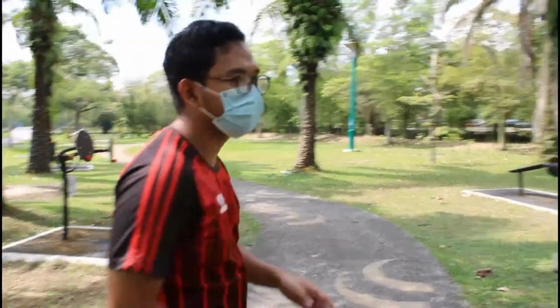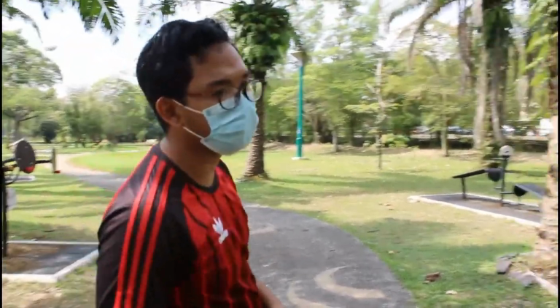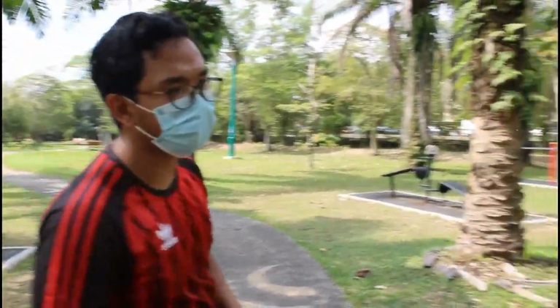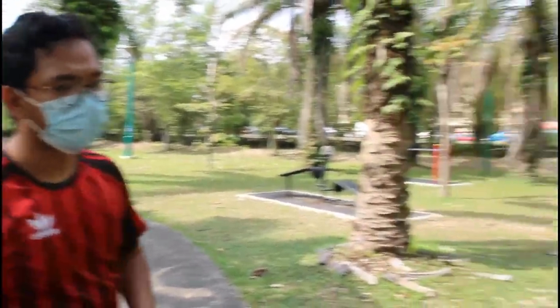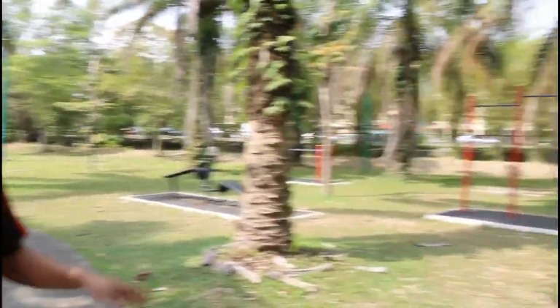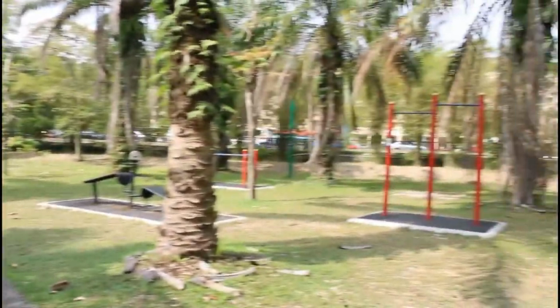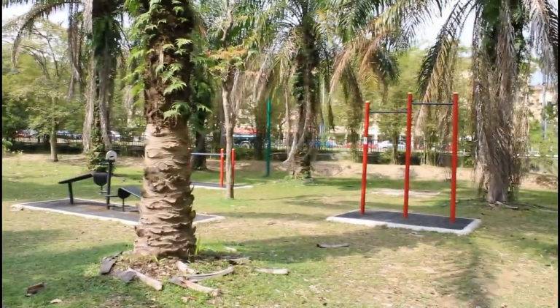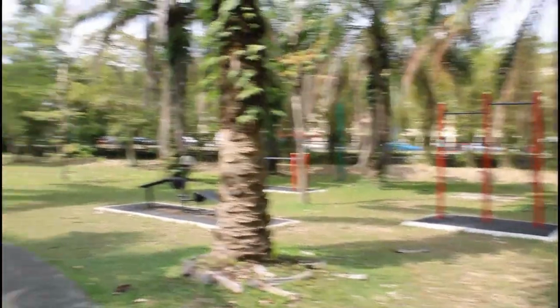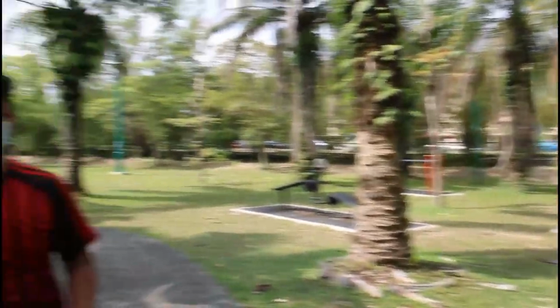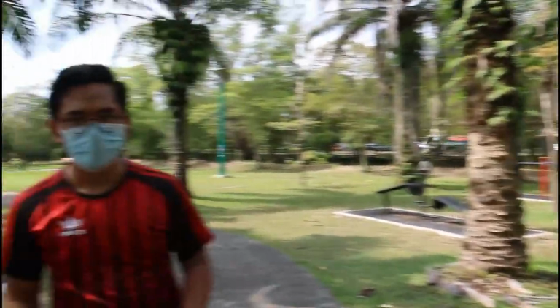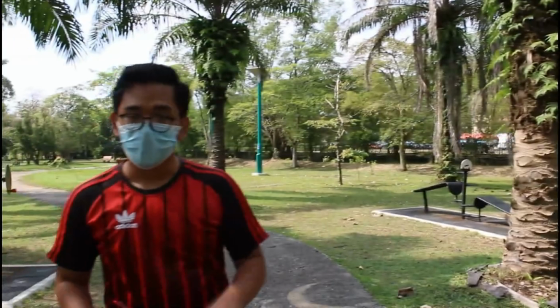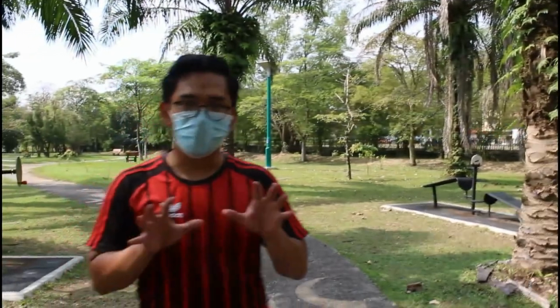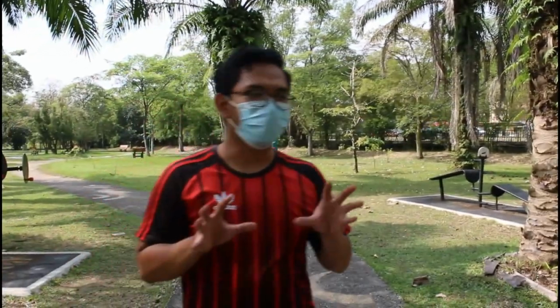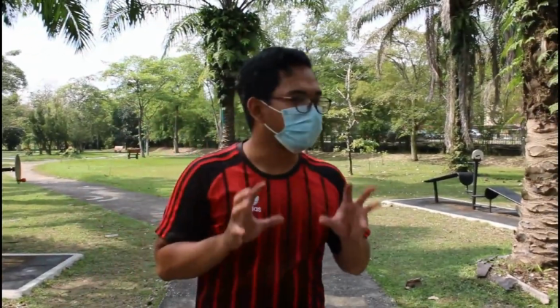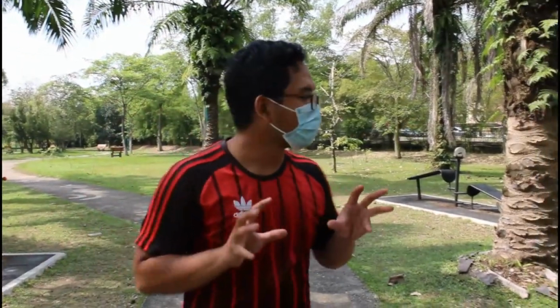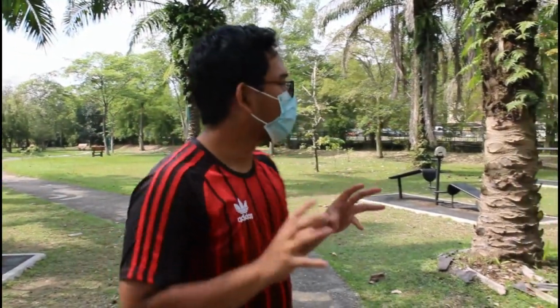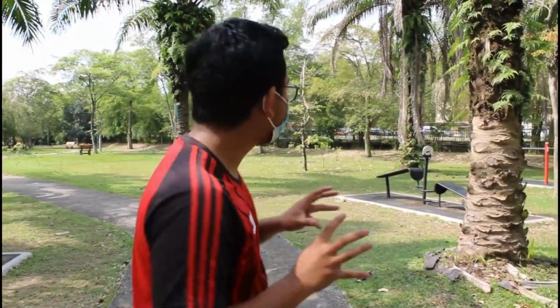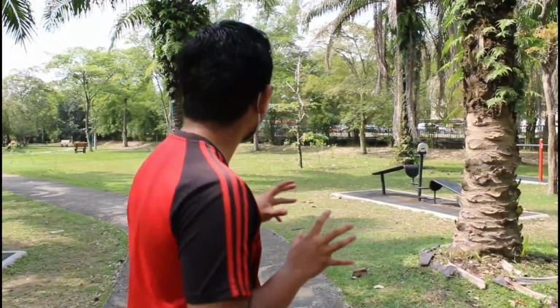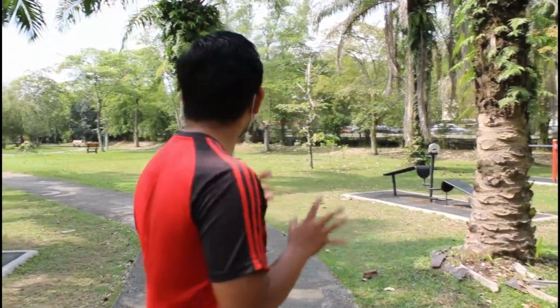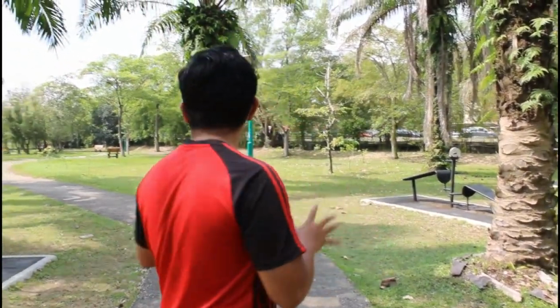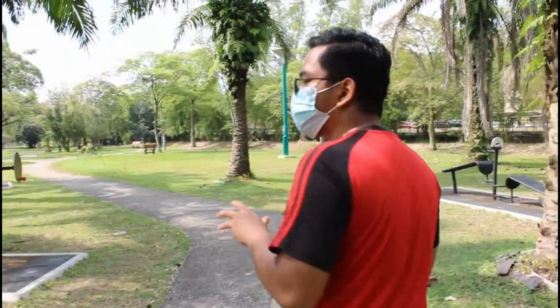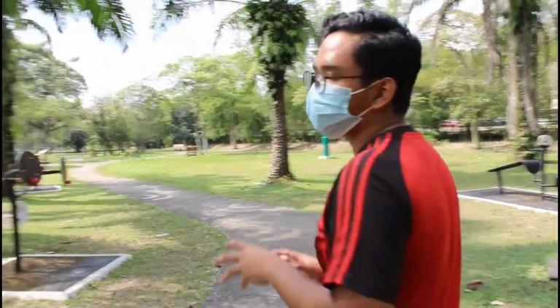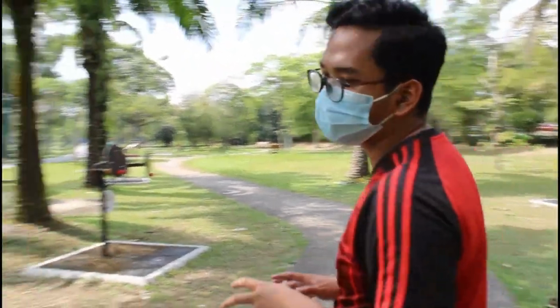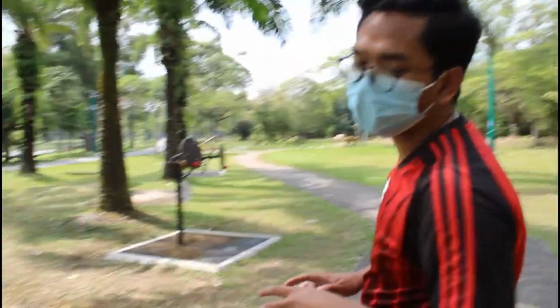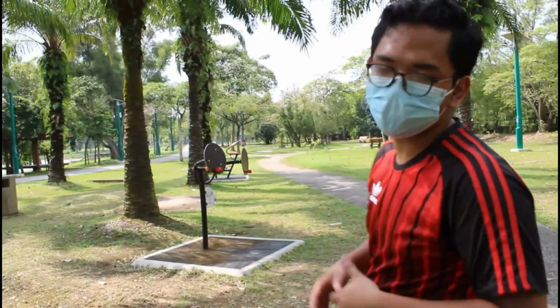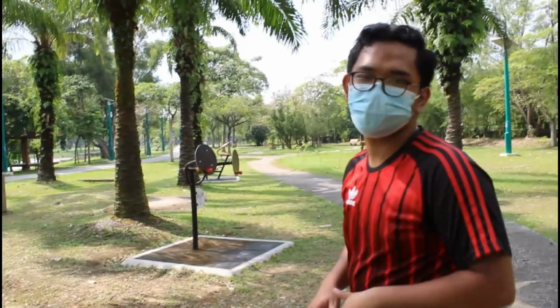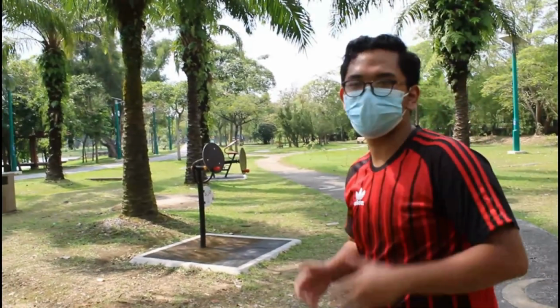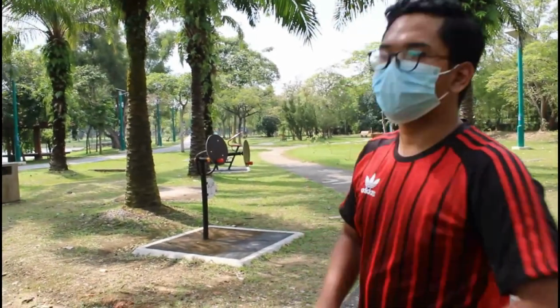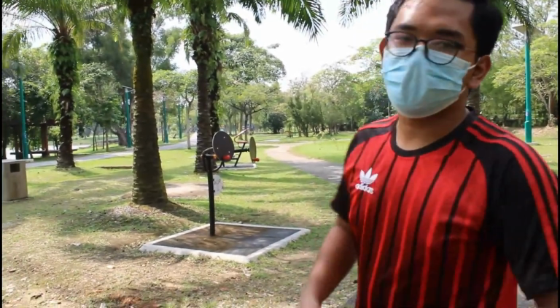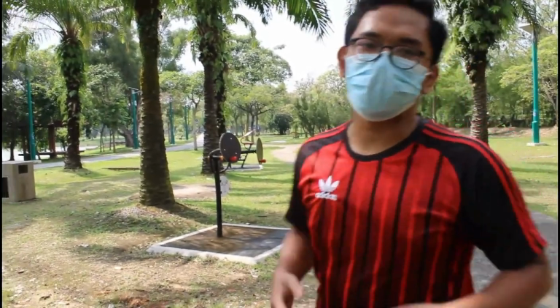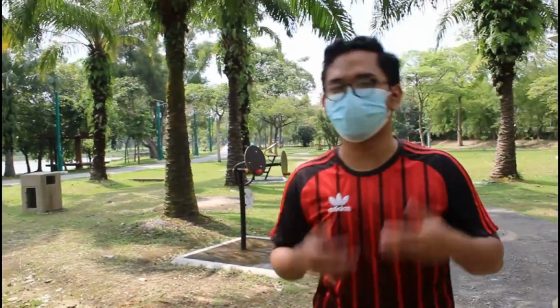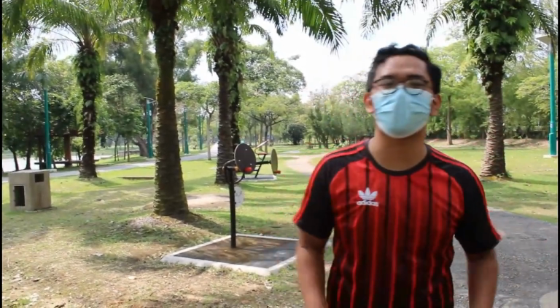Right now we are at the gym area. On this side, we have a bunch of equipment to exercise. It's great for those who want to exercise and burn body fat.